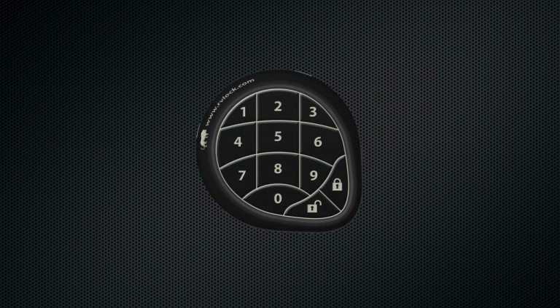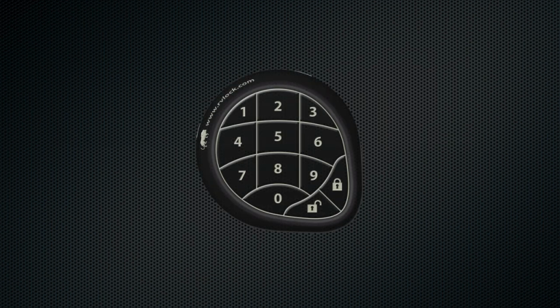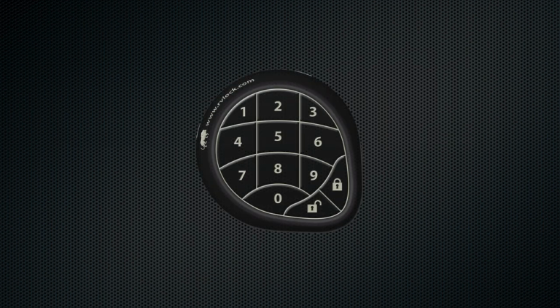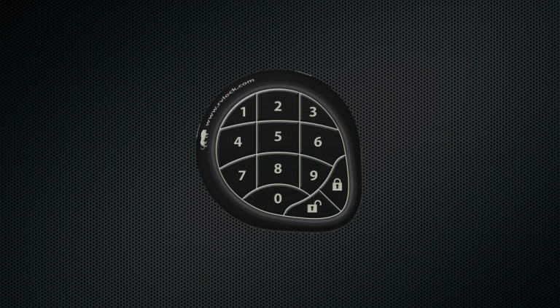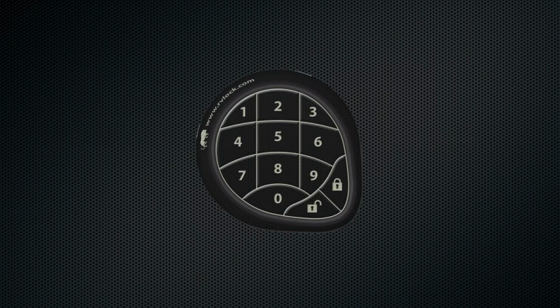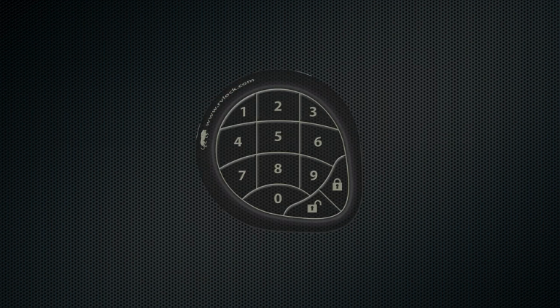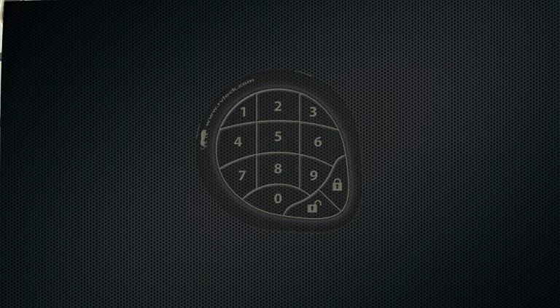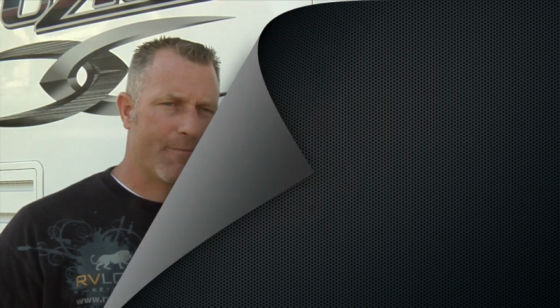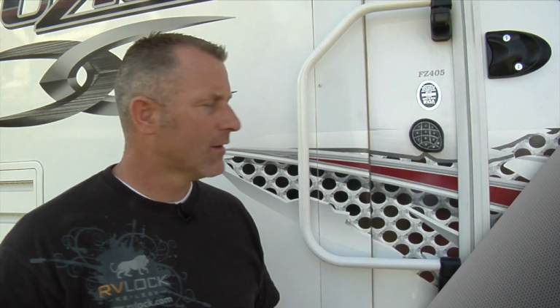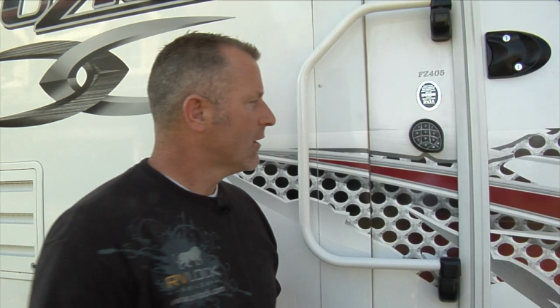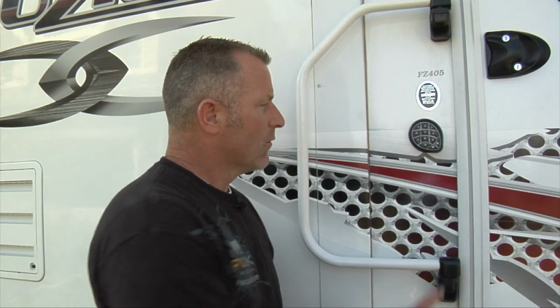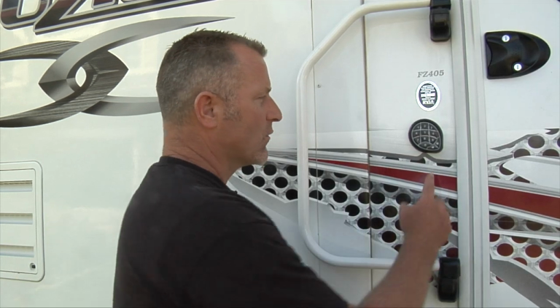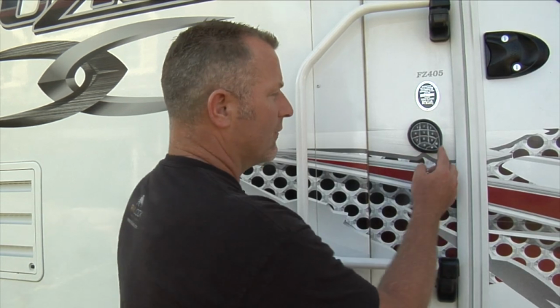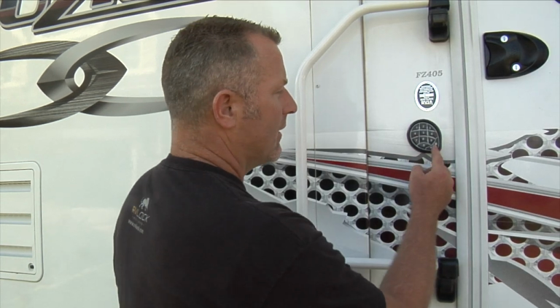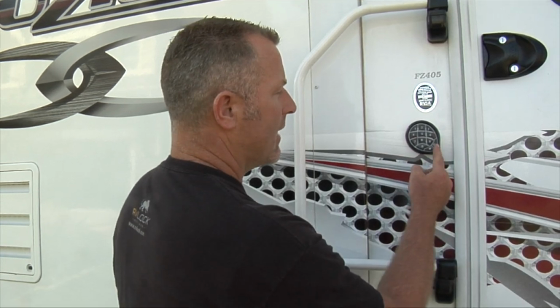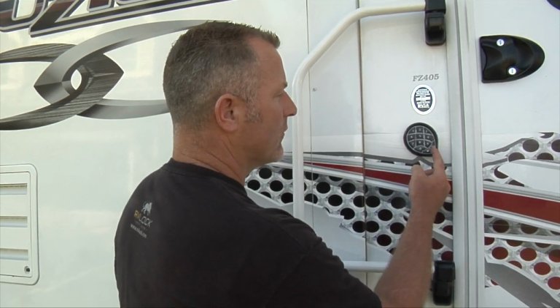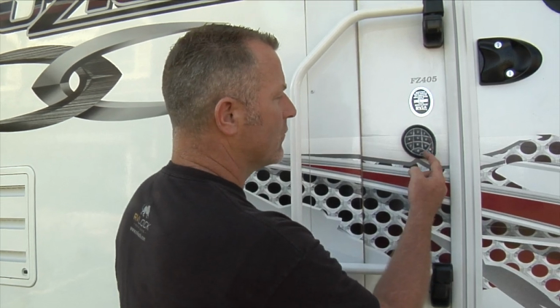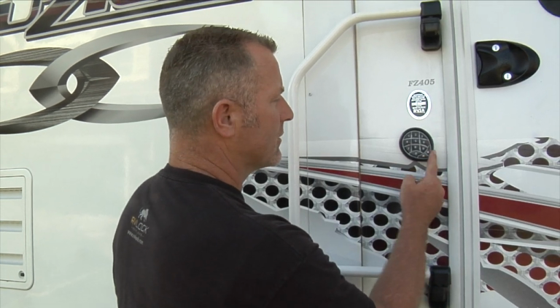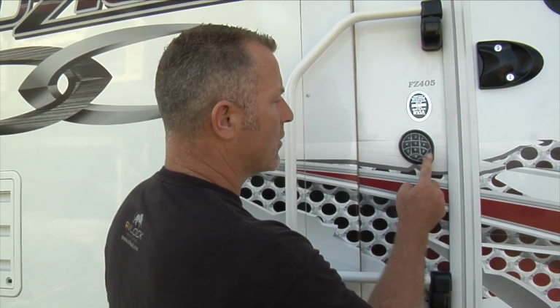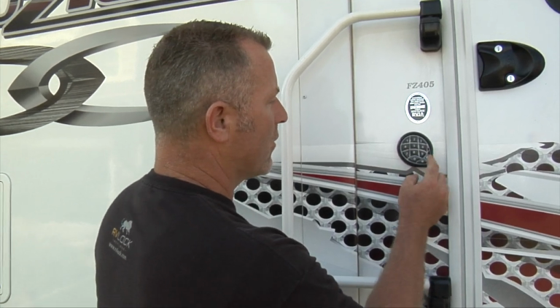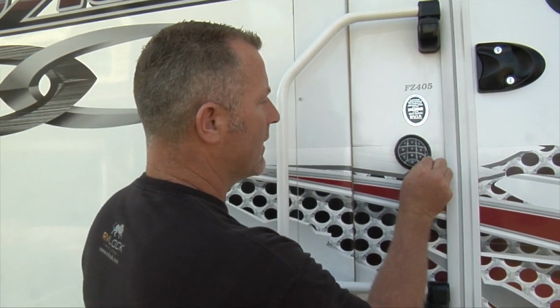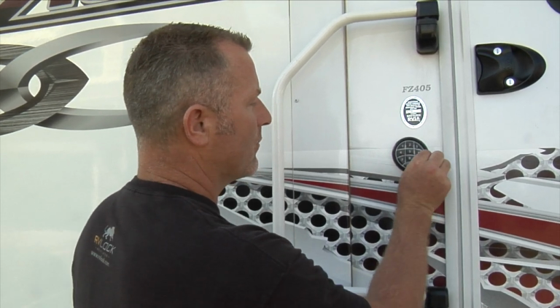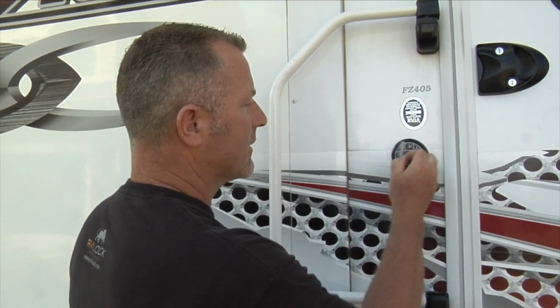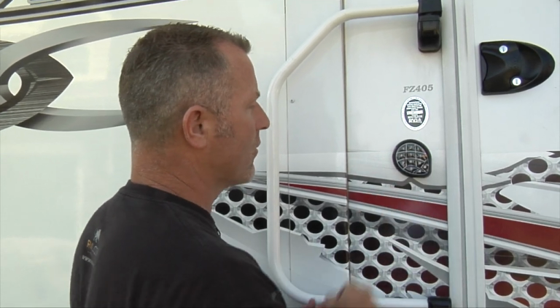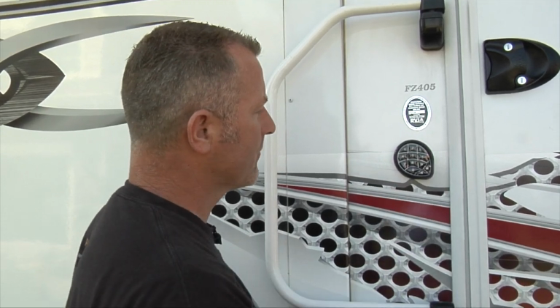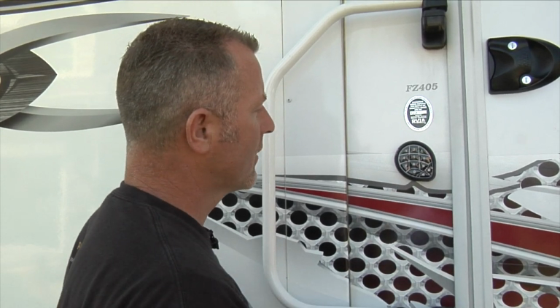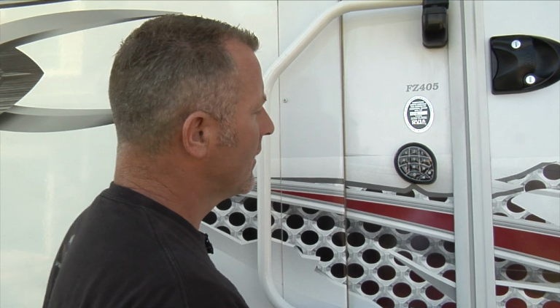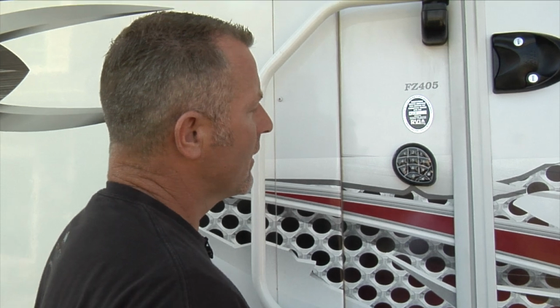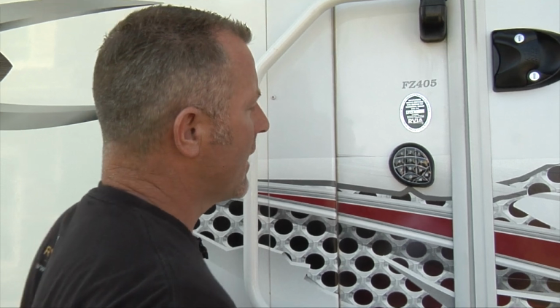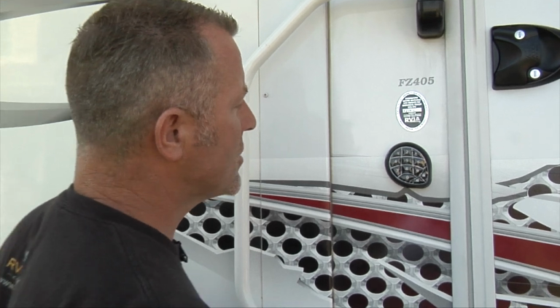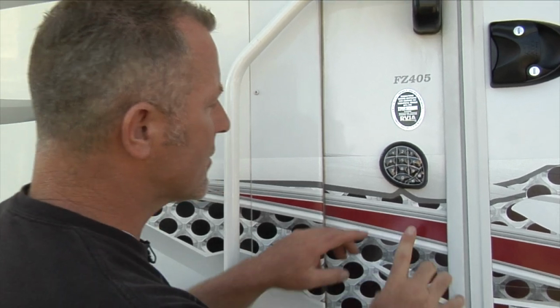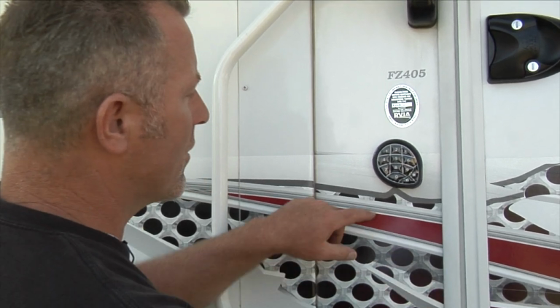So what if you want to change the code on your new keypad? First of all, if you haven't removed the protective coating, go ahead and get rid of it. Here's how to change the code.